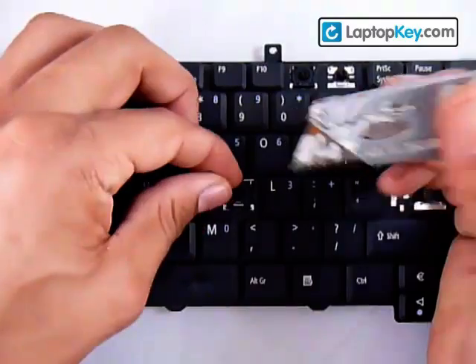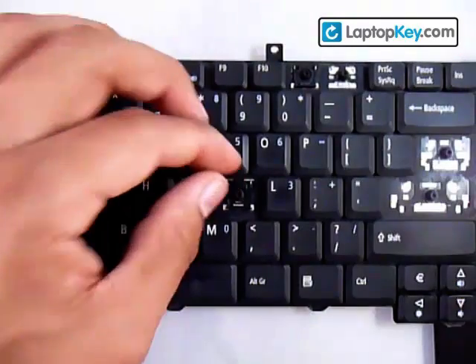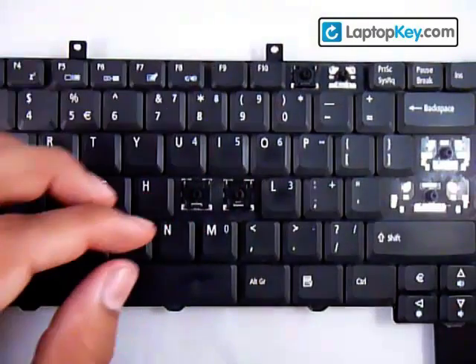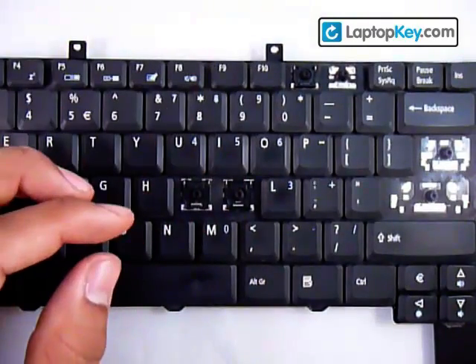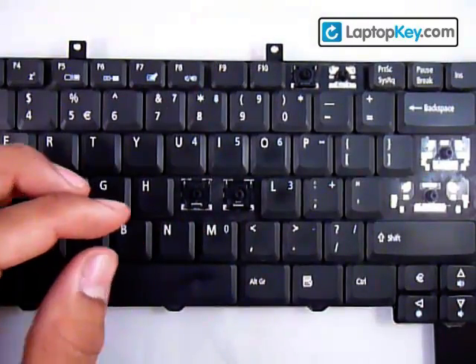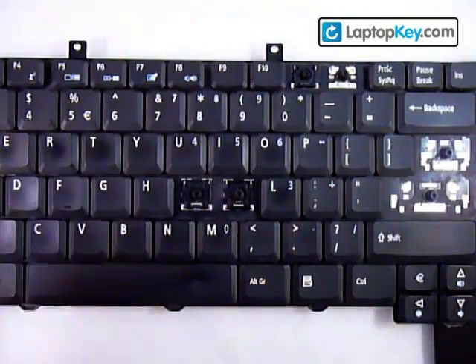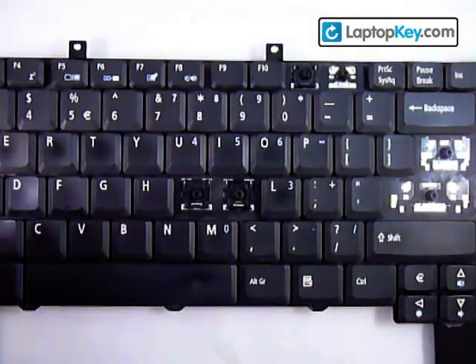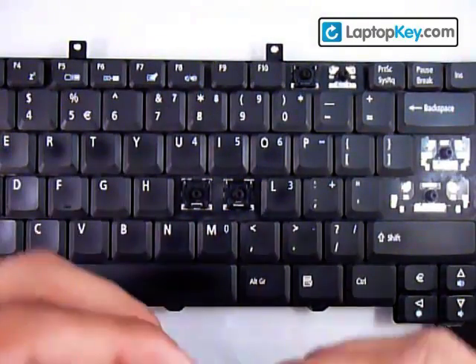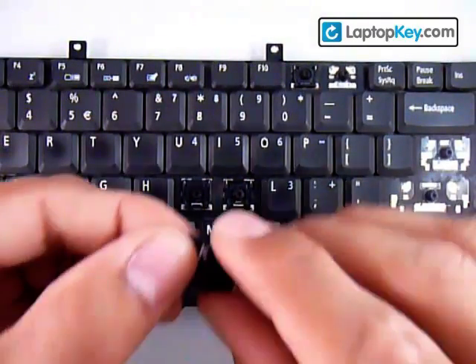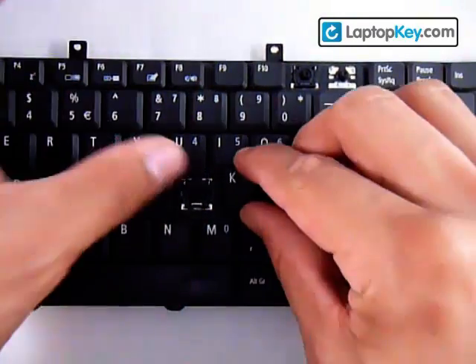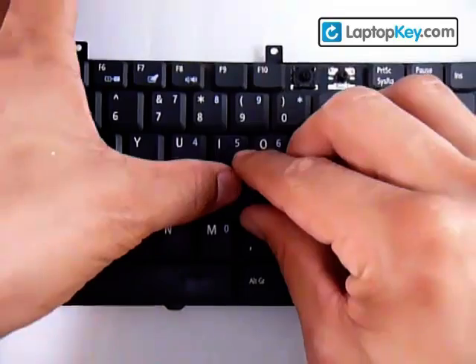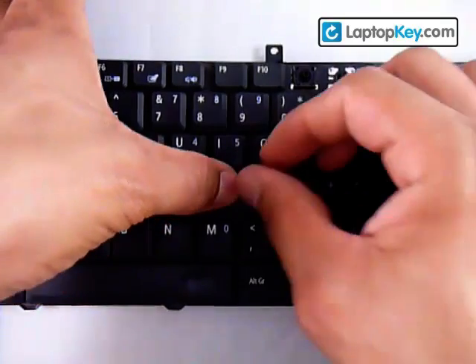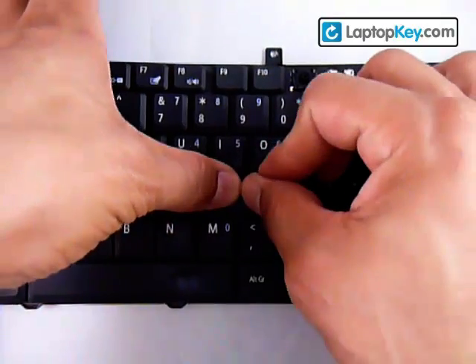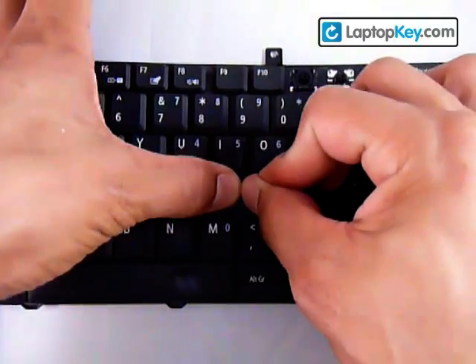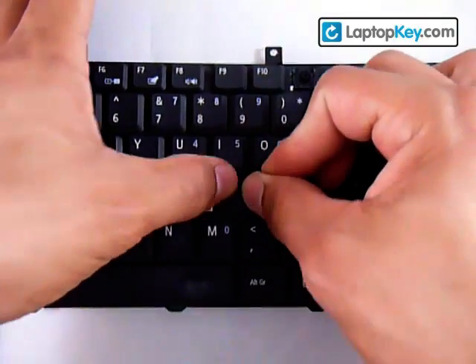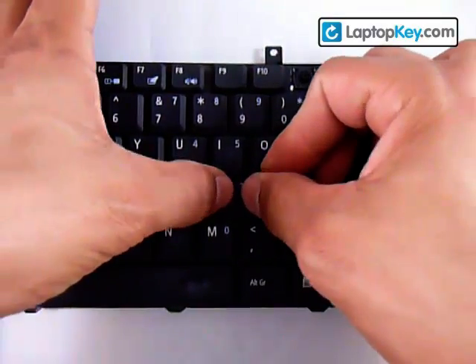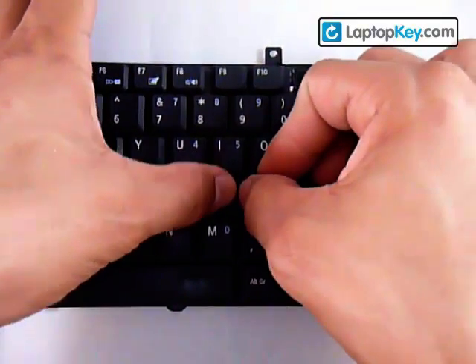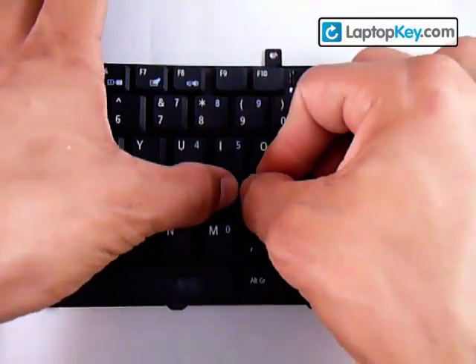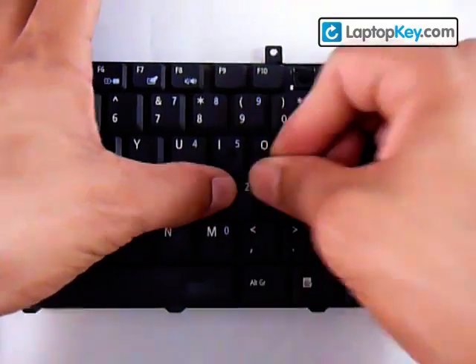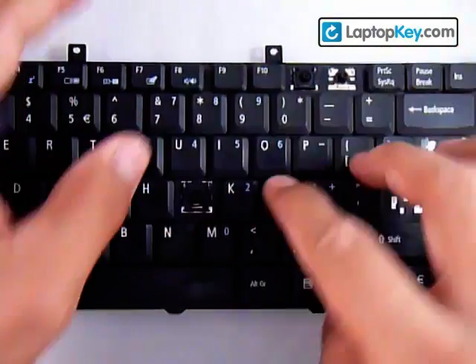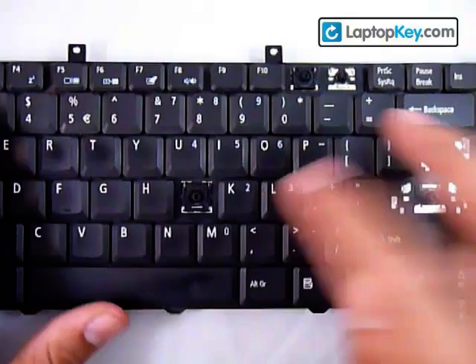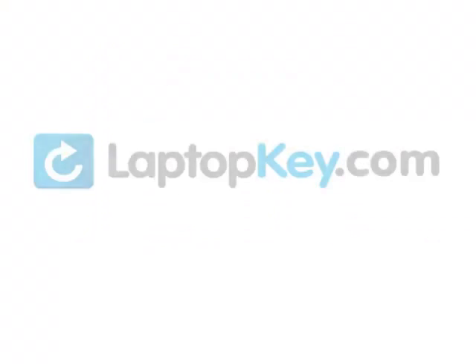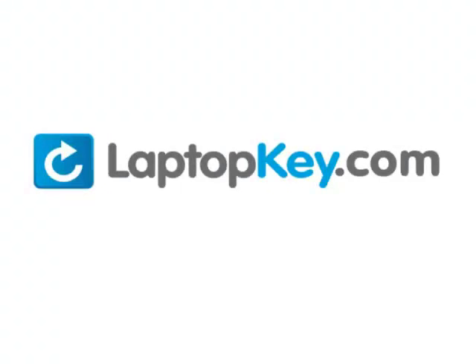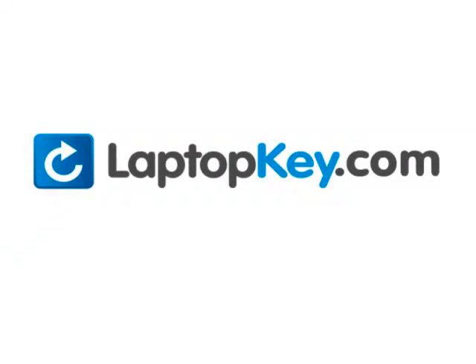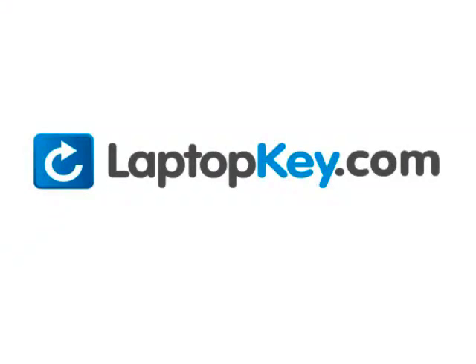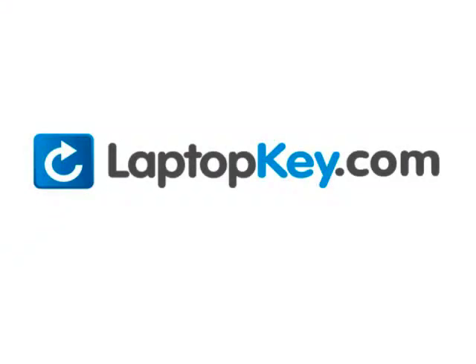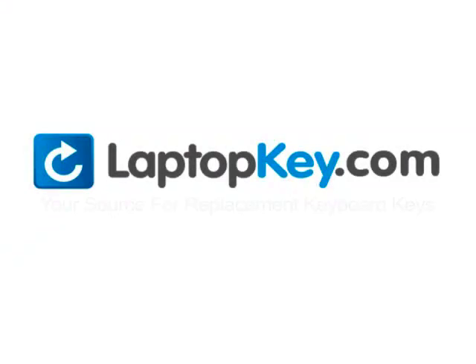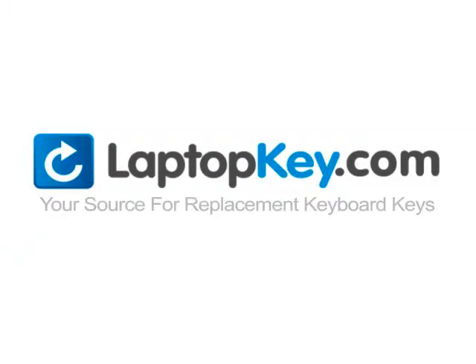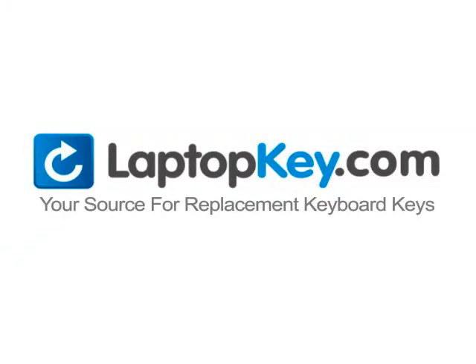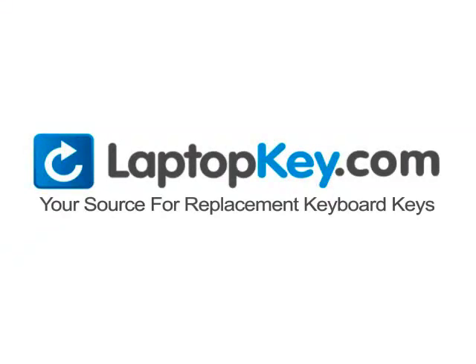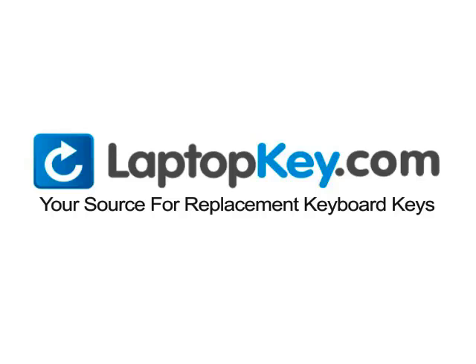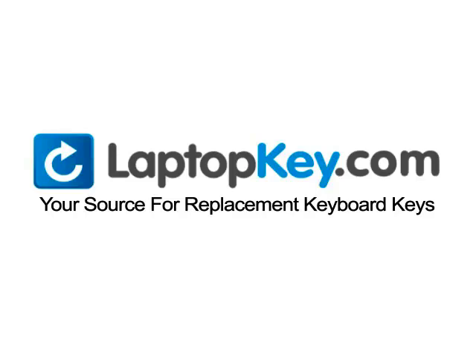Once you have that, get your key and put it right in the center. Push it down evenly on all four sides, and there you go. LaptopKey.com, your source for replacement keyboard keys.